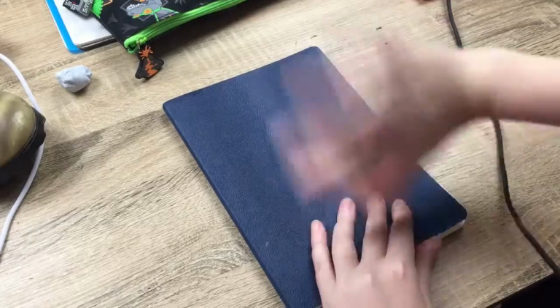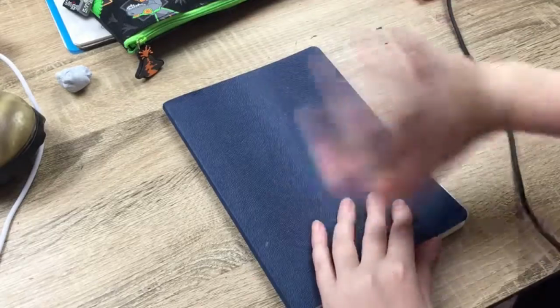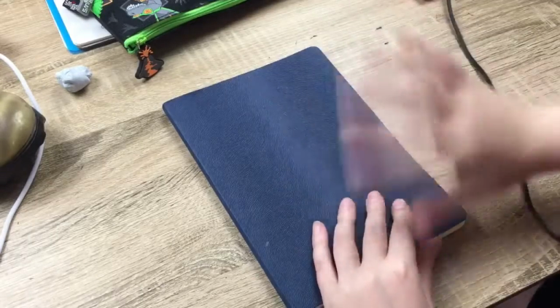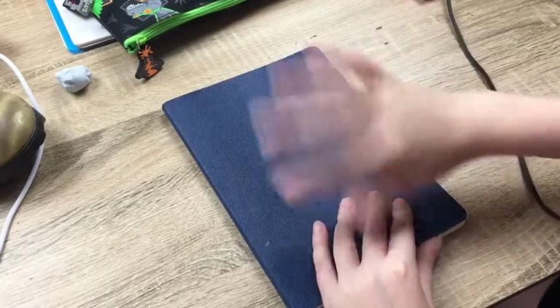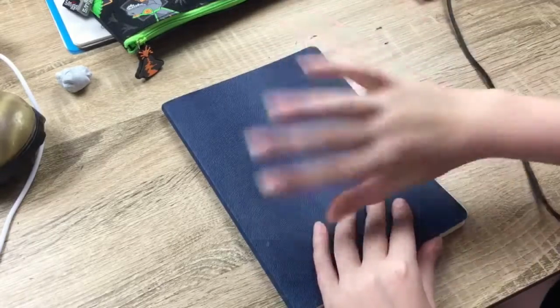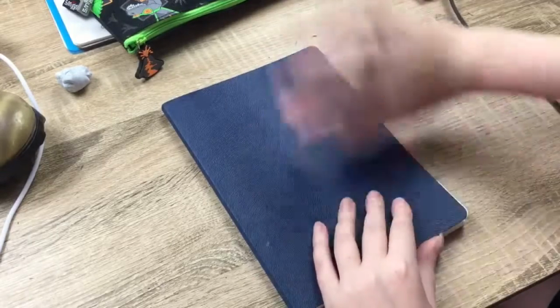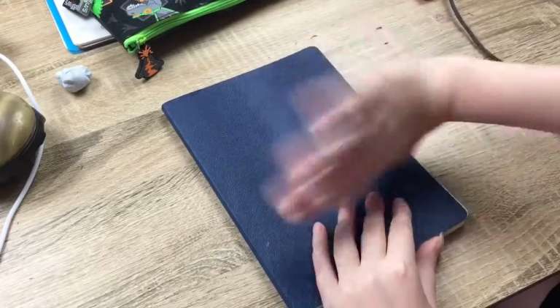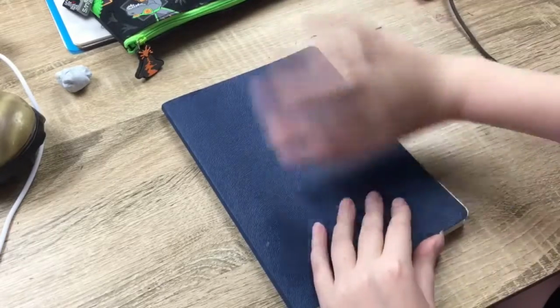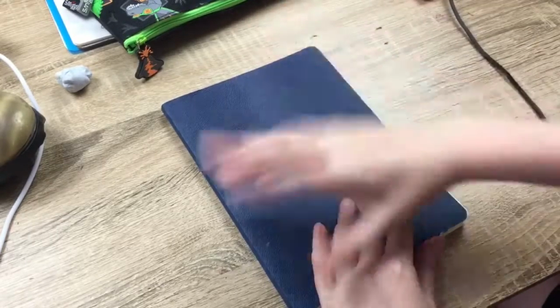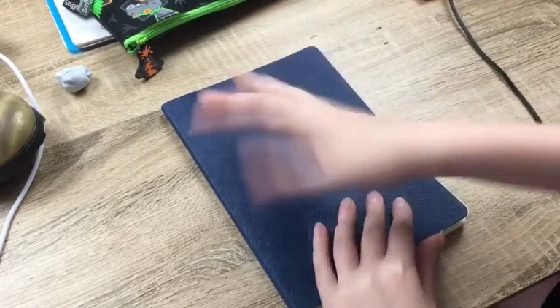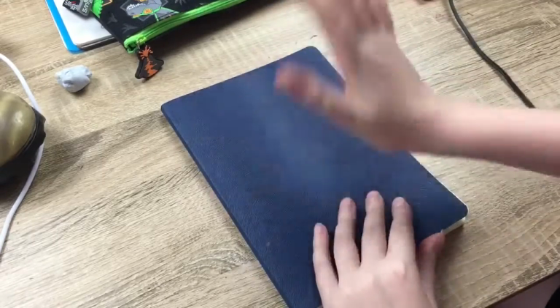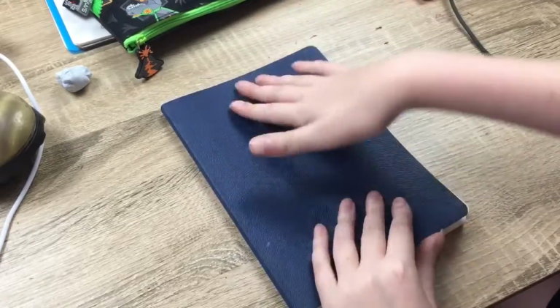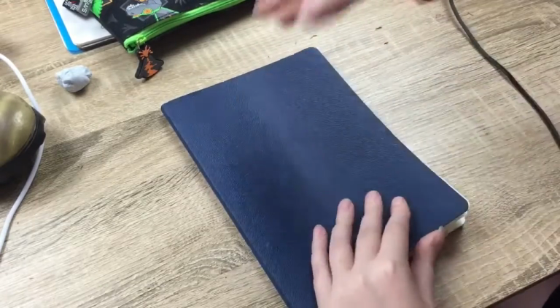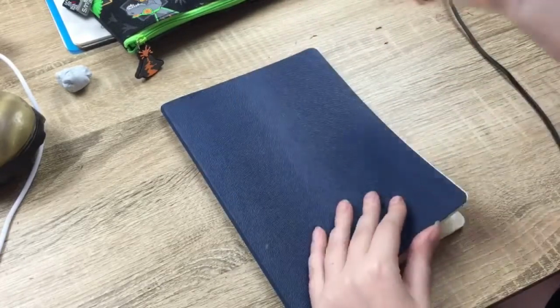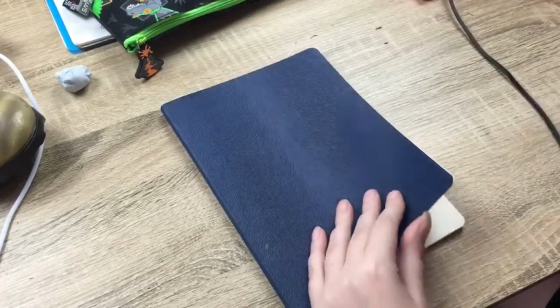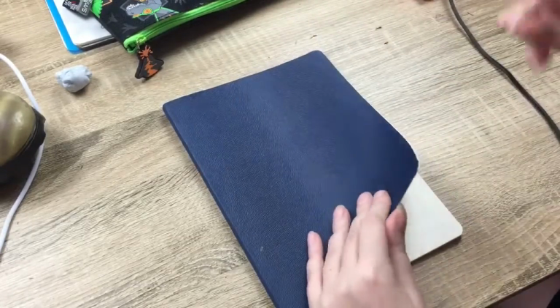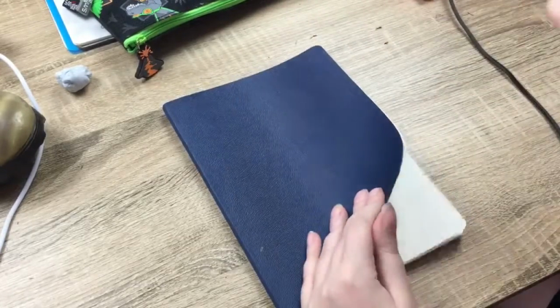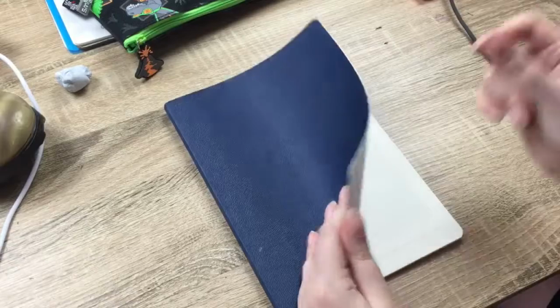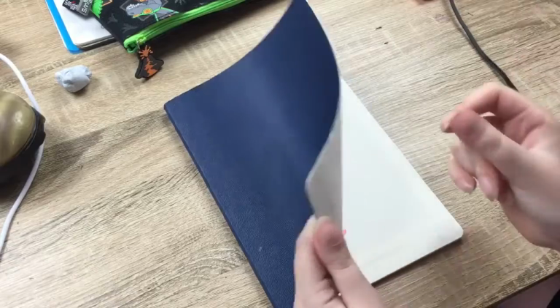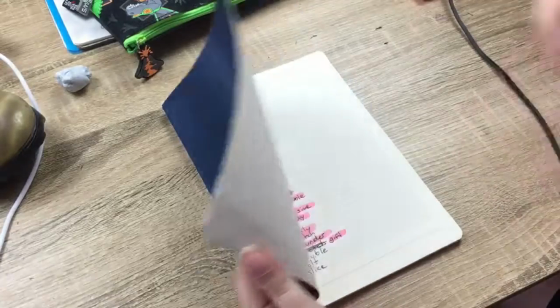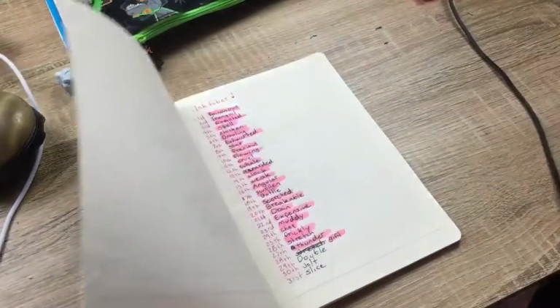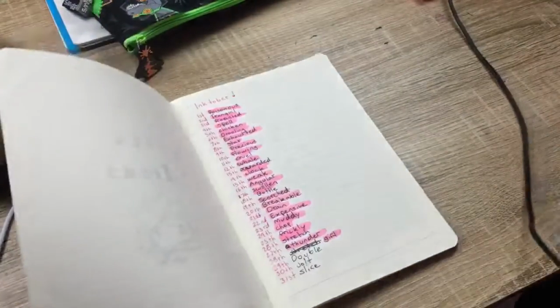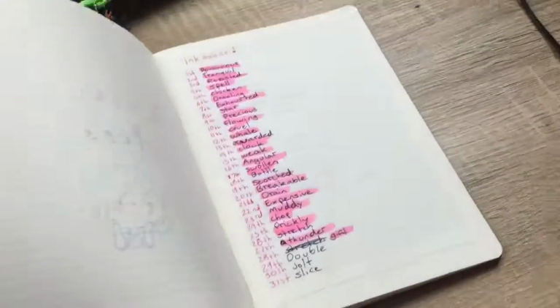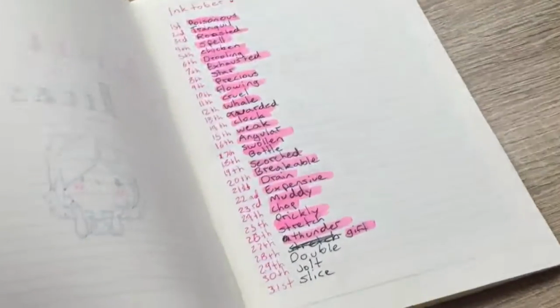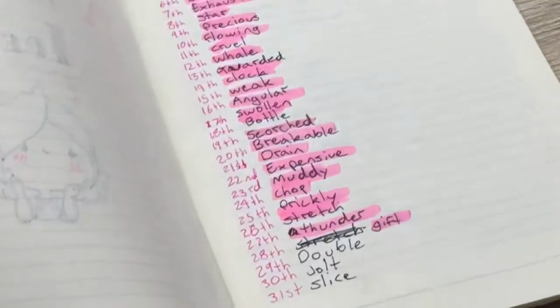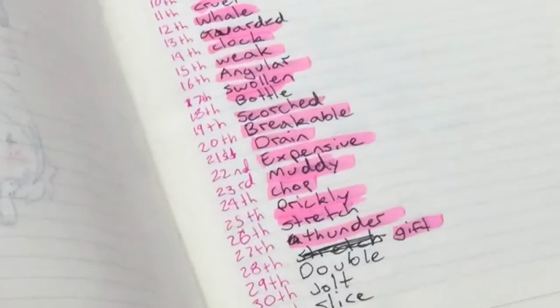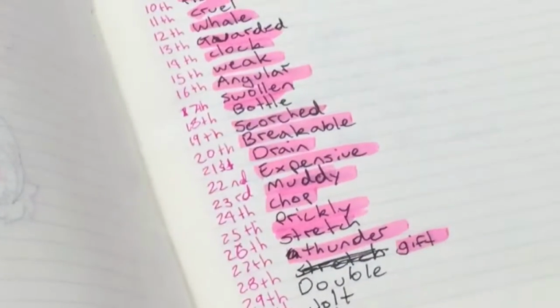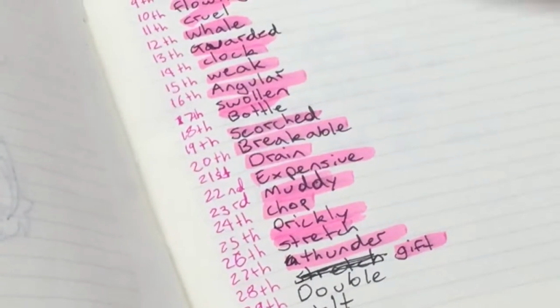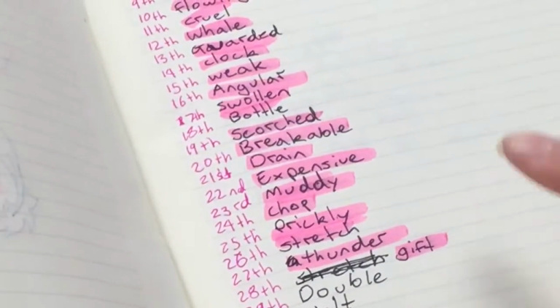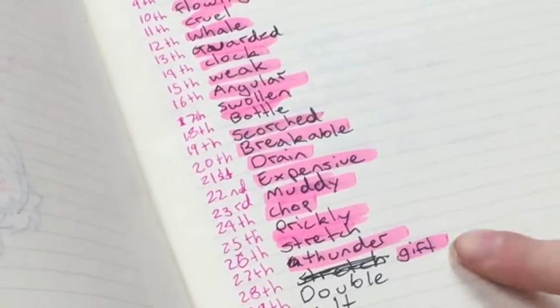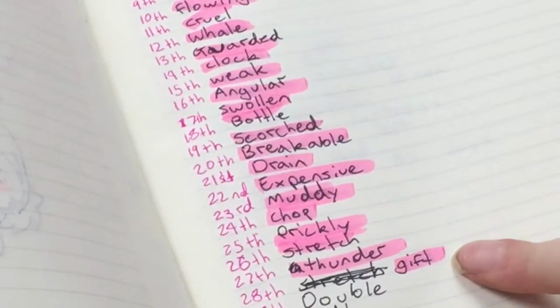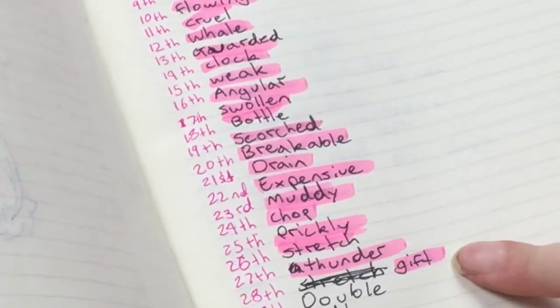Hi everyone, it's Ruby and welcome back to Inktober. It is day 28 and our prompt is gift.